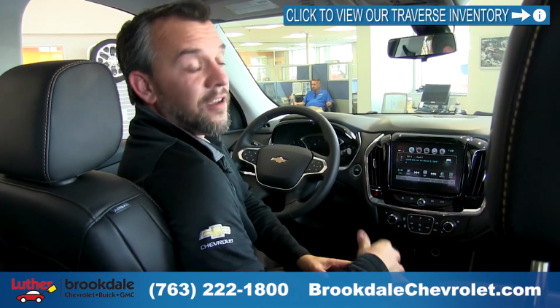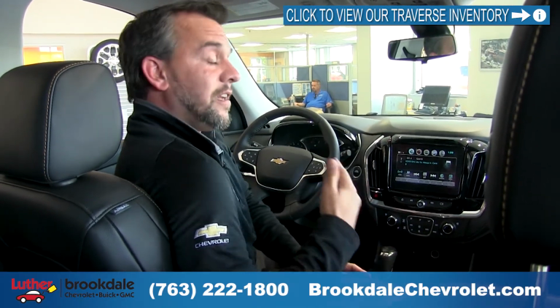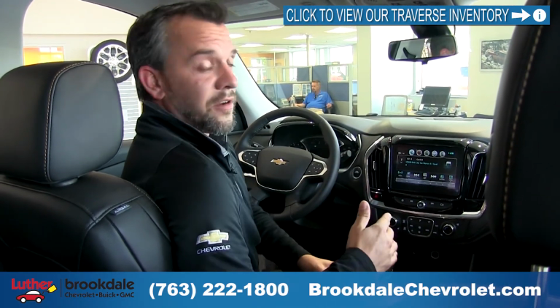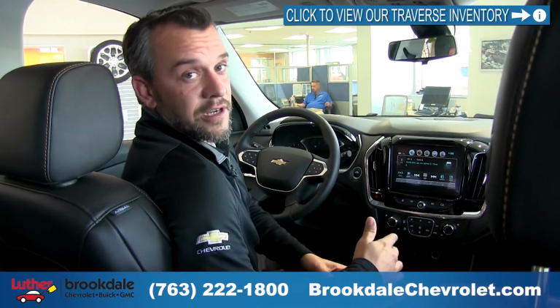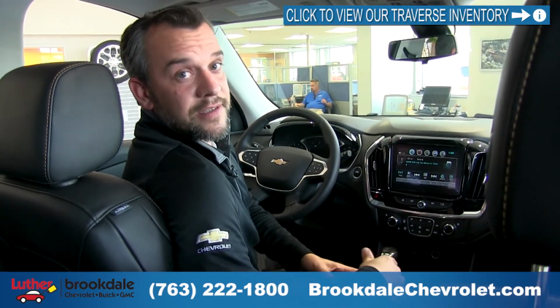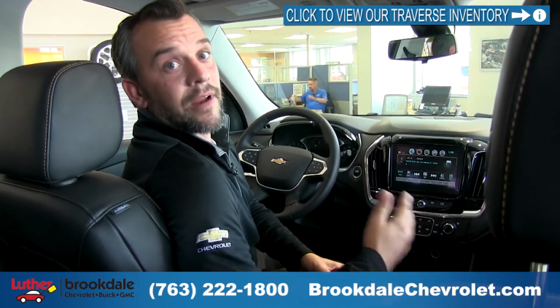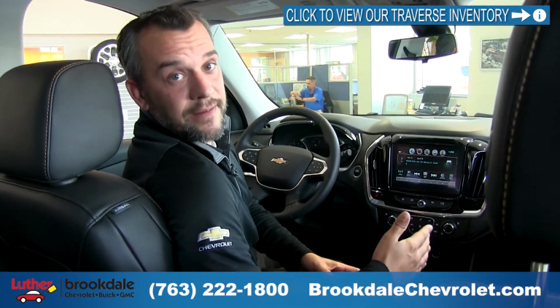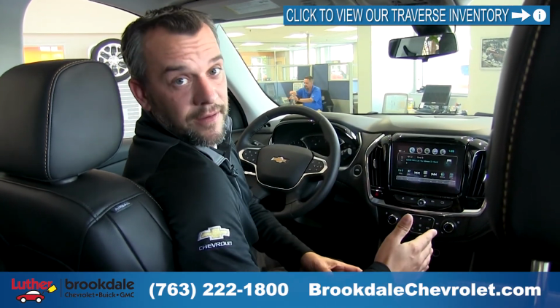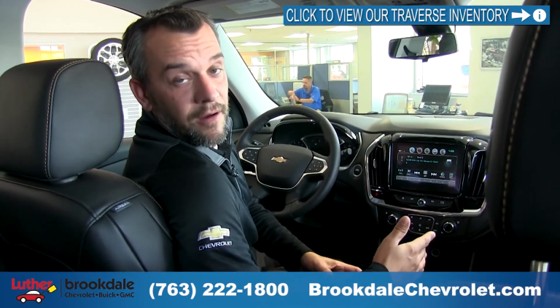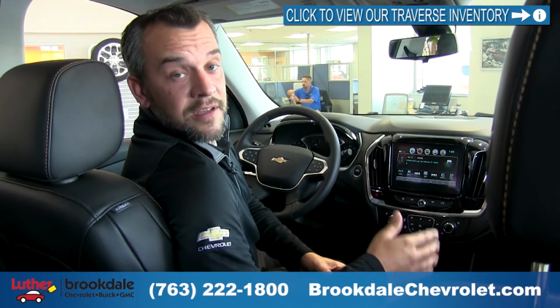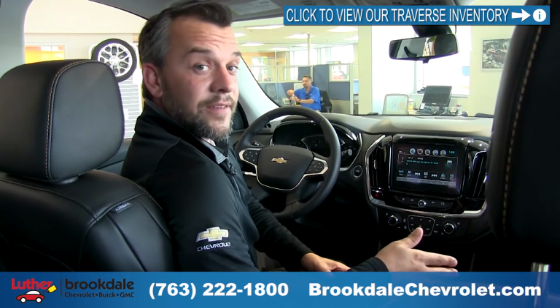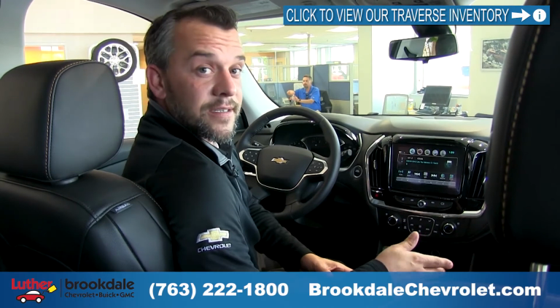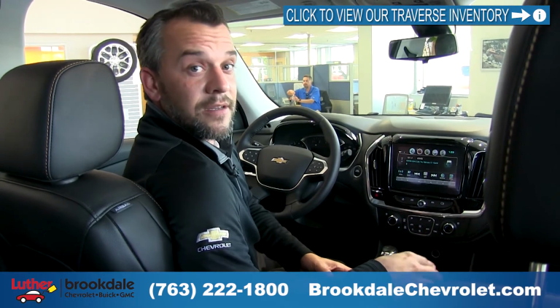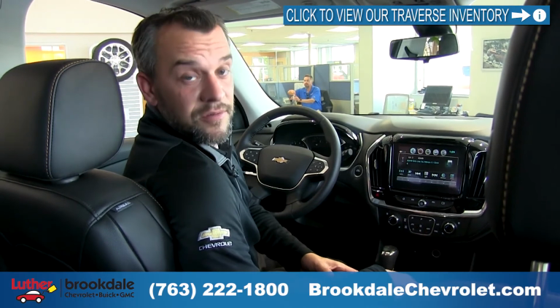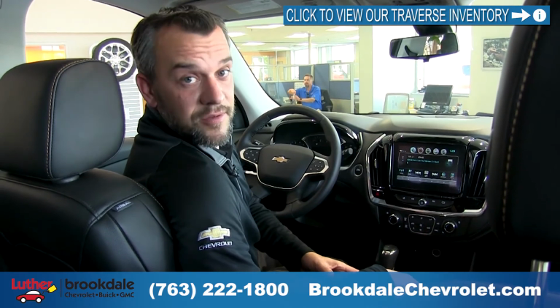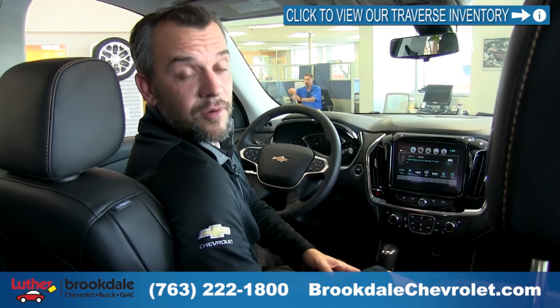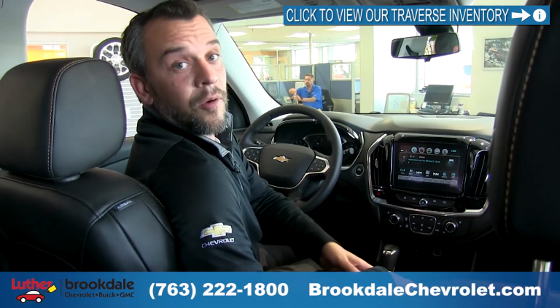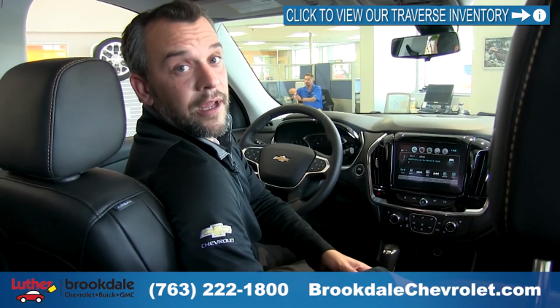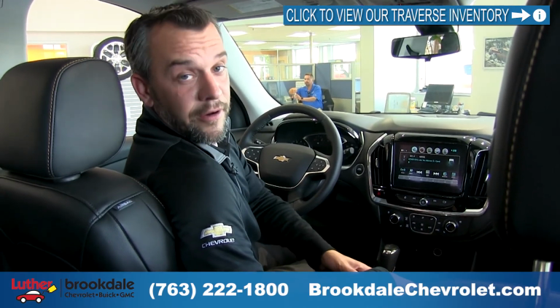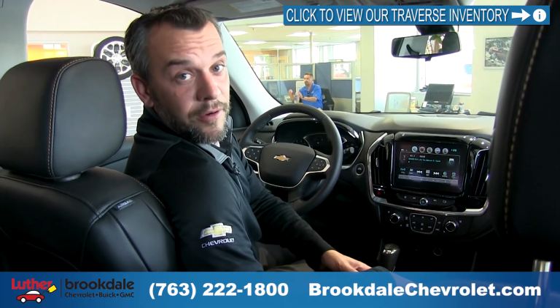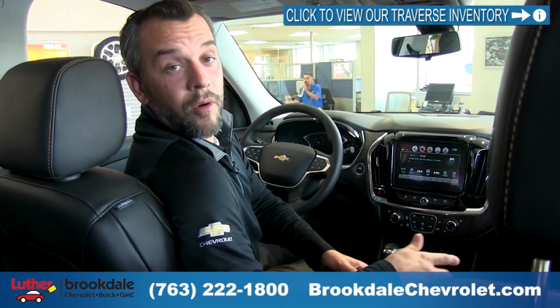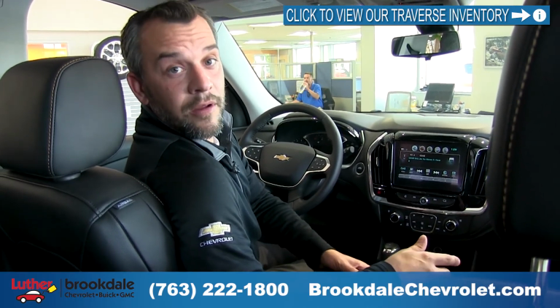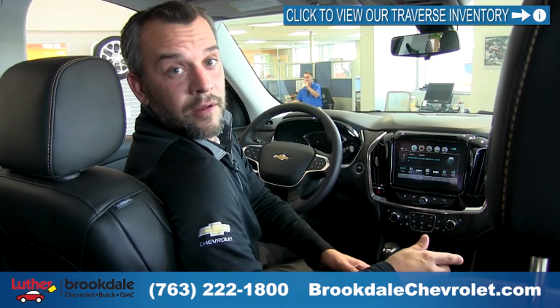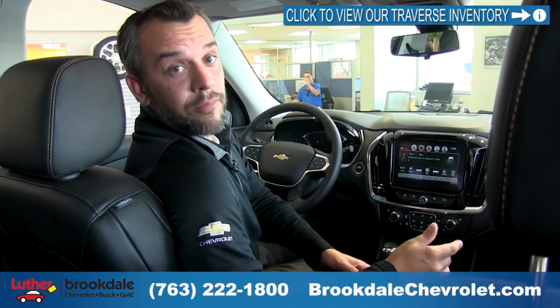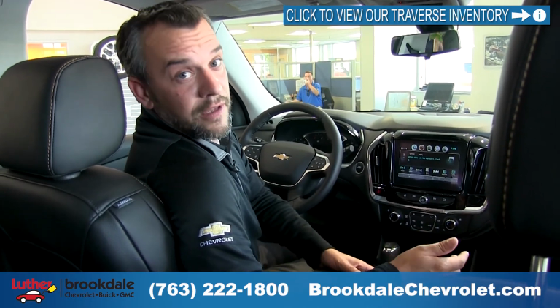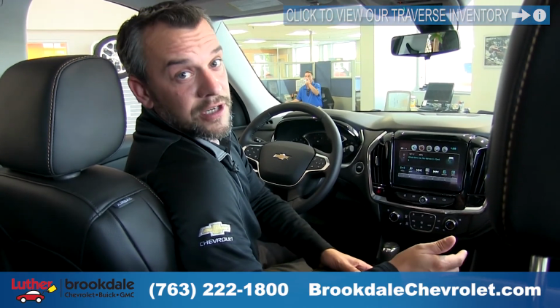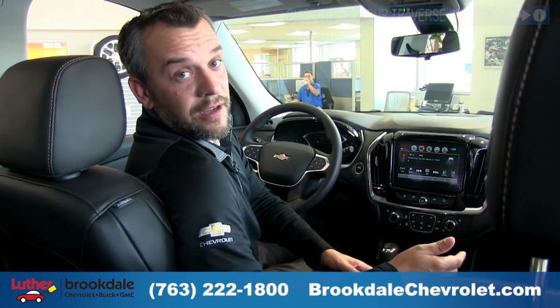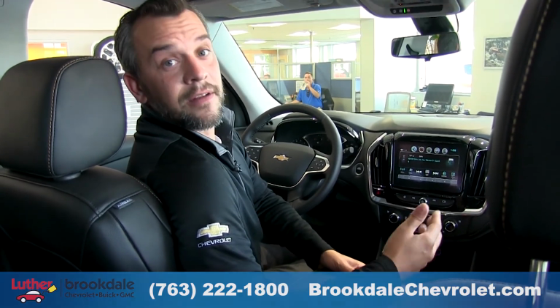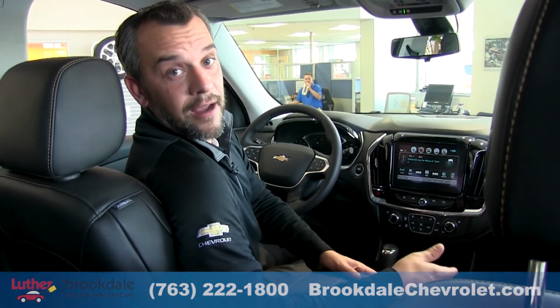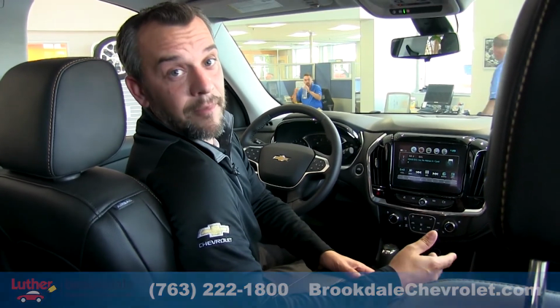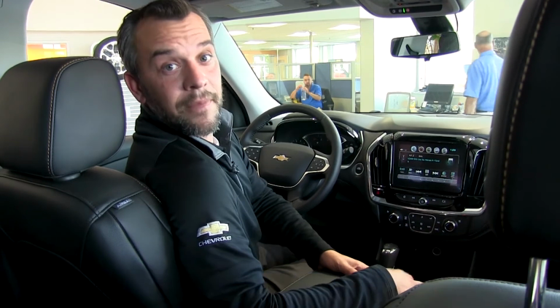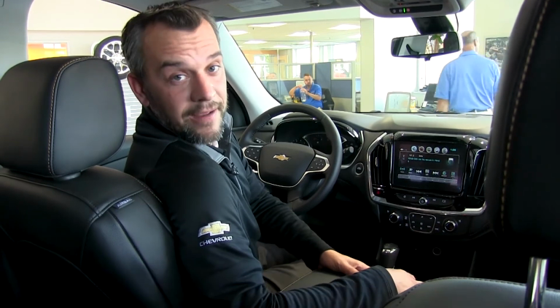If you have any other questions, don't hesitate to call 763-222-1800 or visit brookdalechevy.com. Thanks.